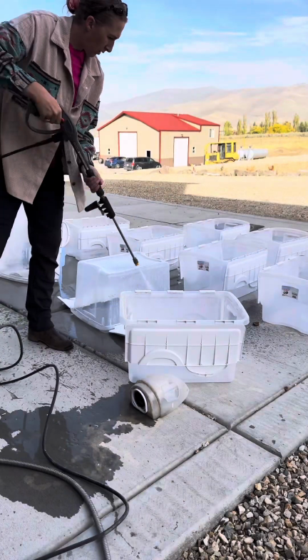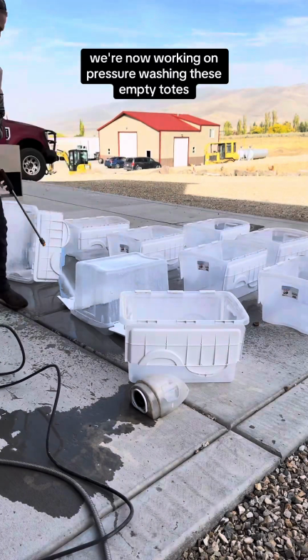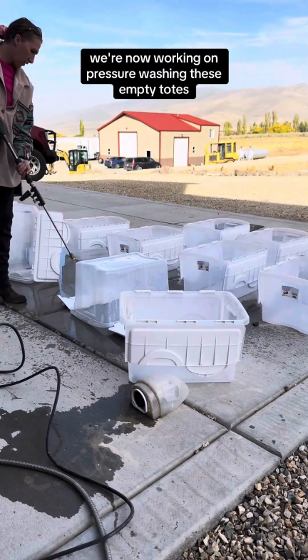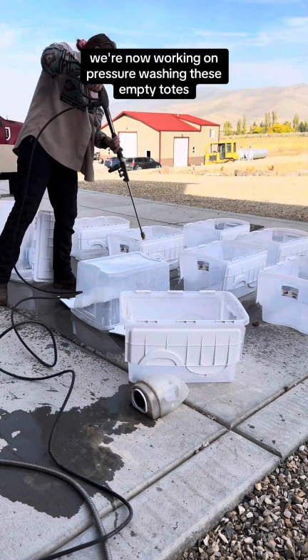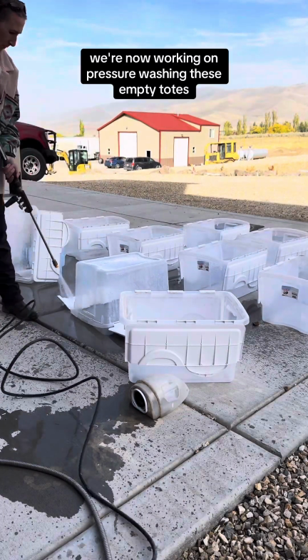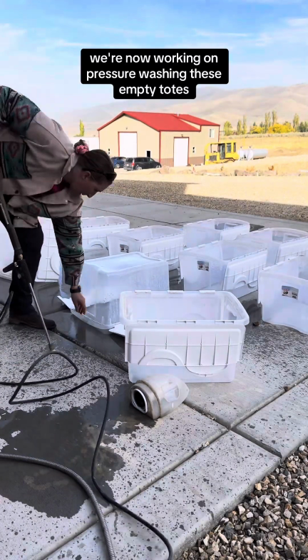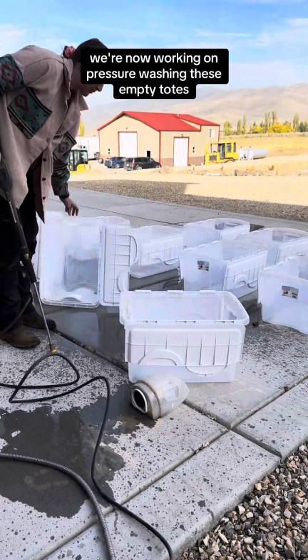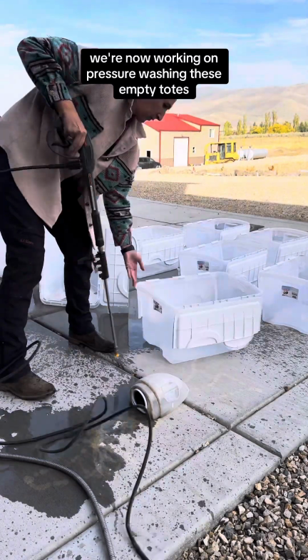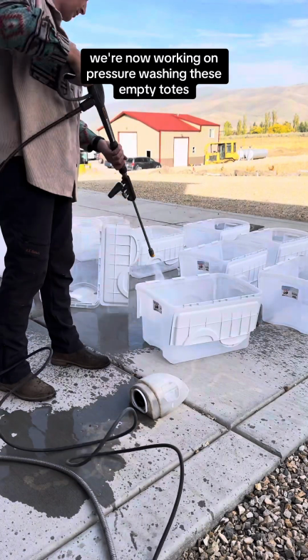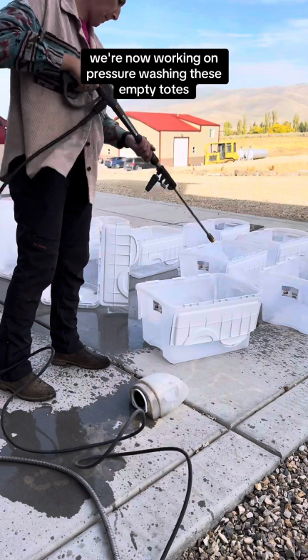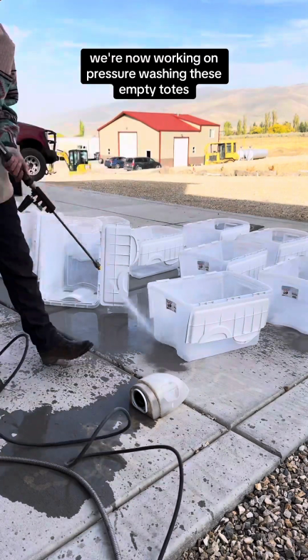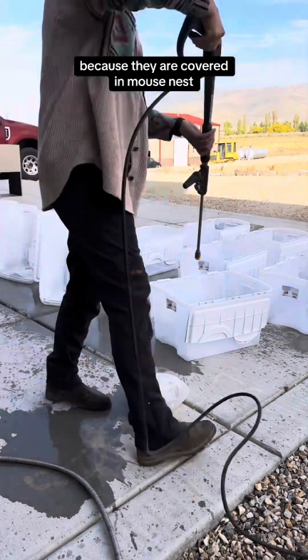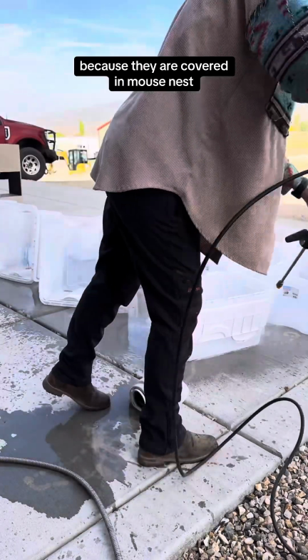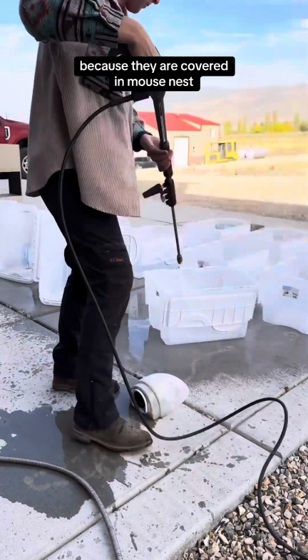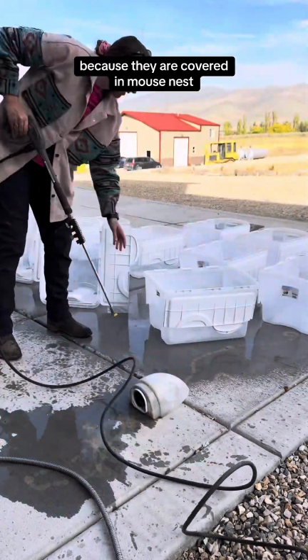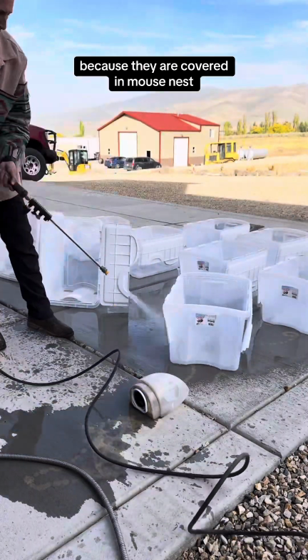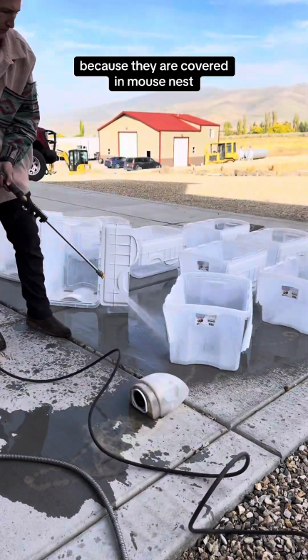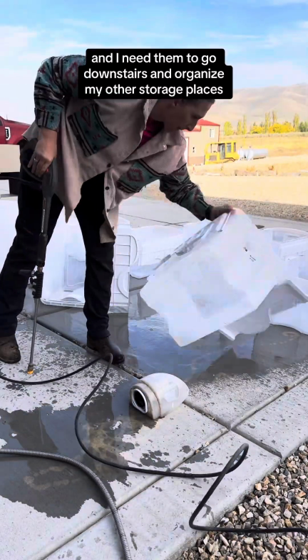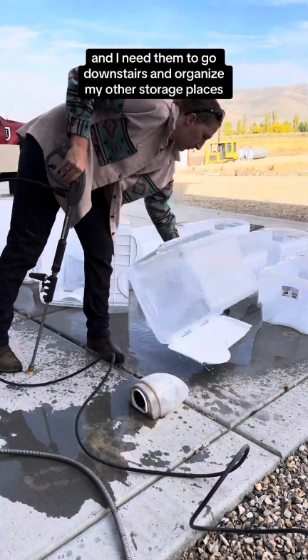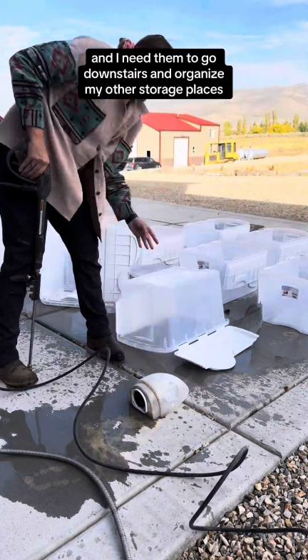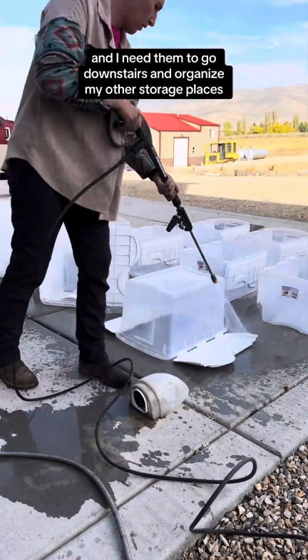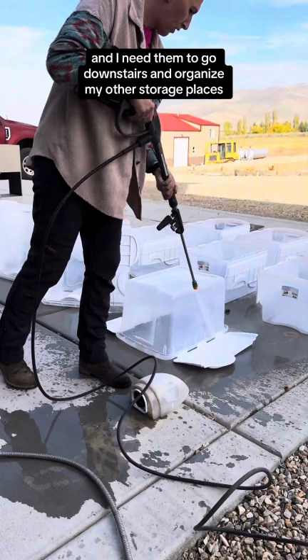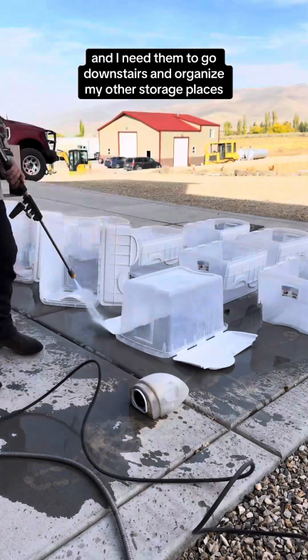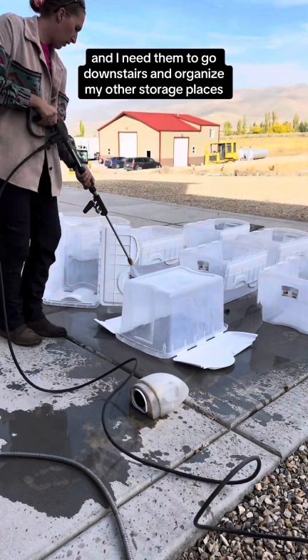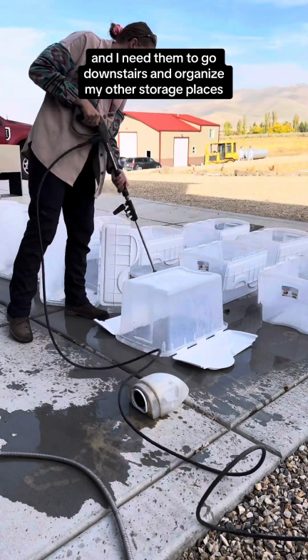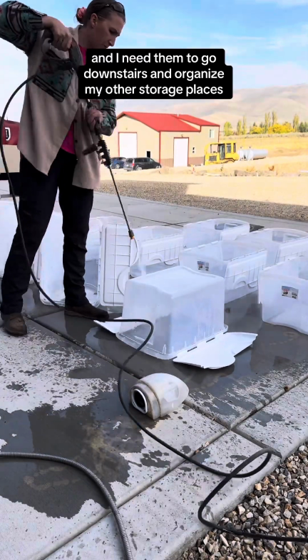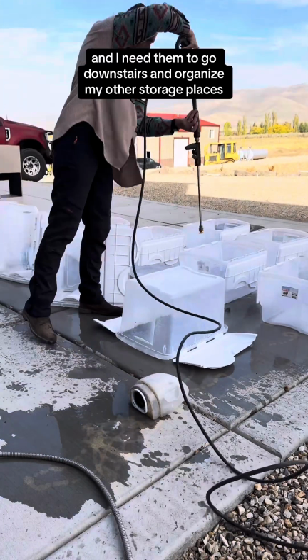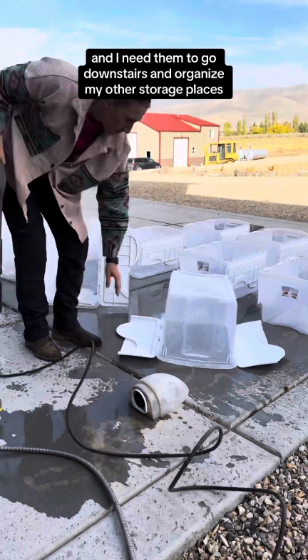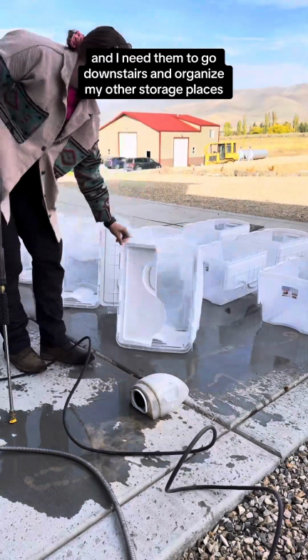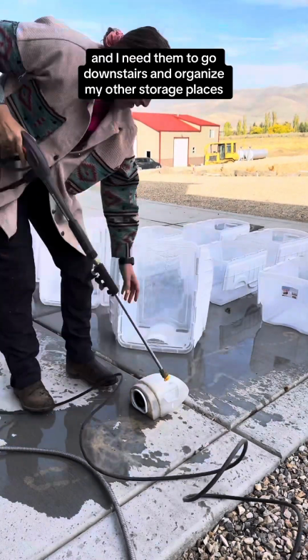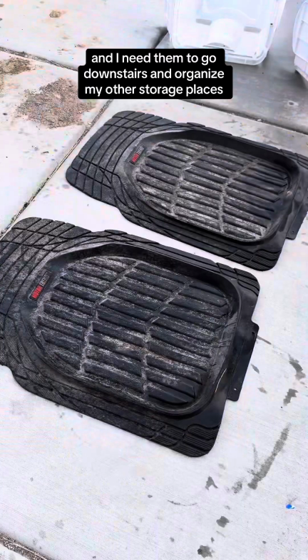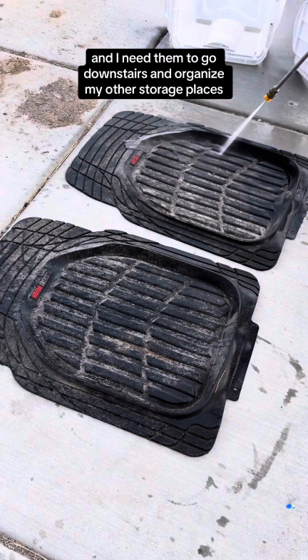We're now working on pressure washing these empty totes because they are covered in mouse nests. I need them to go downstairs and organize my other storage places.